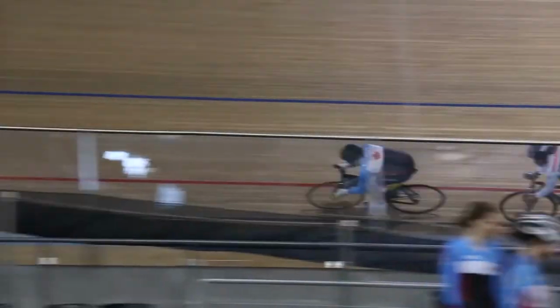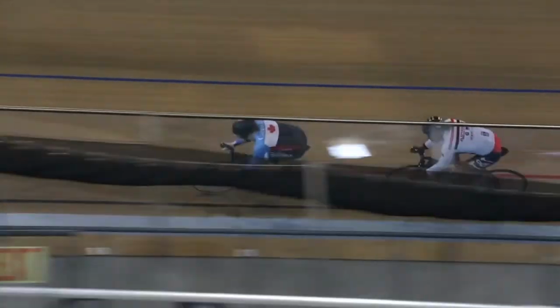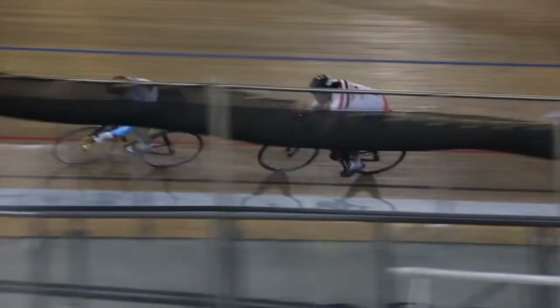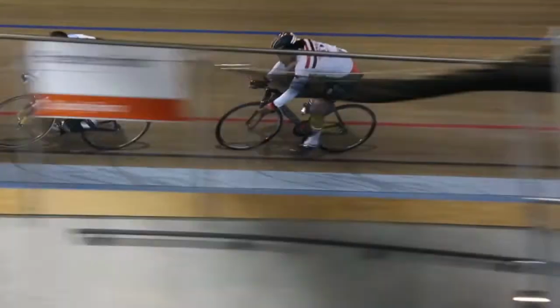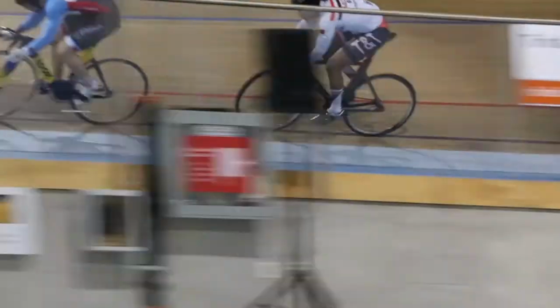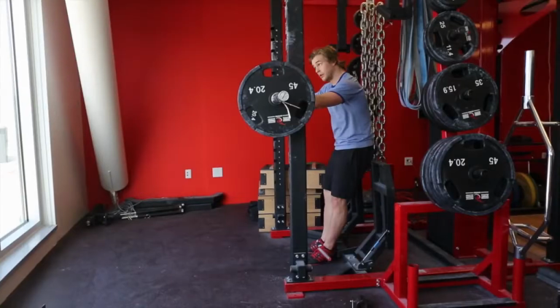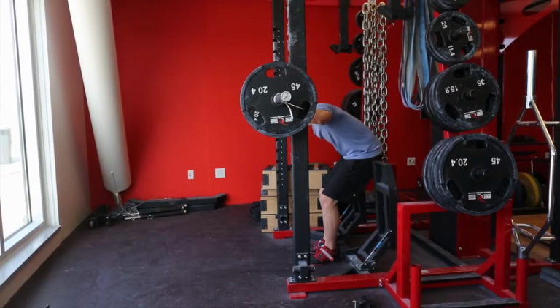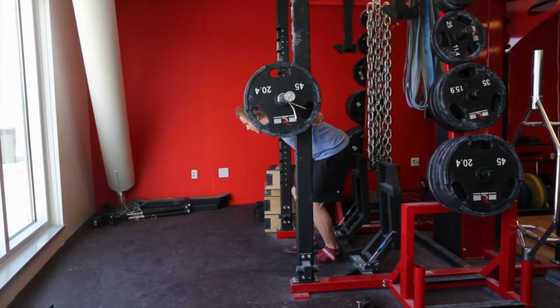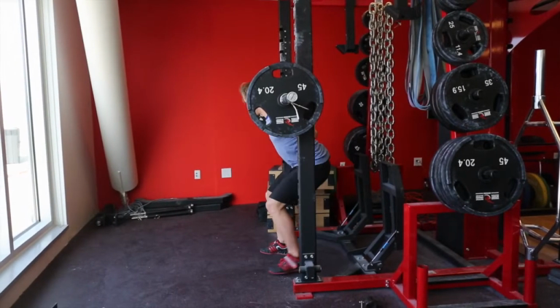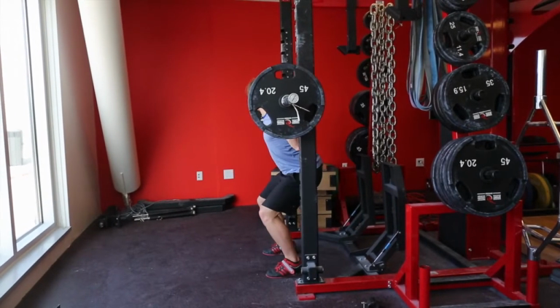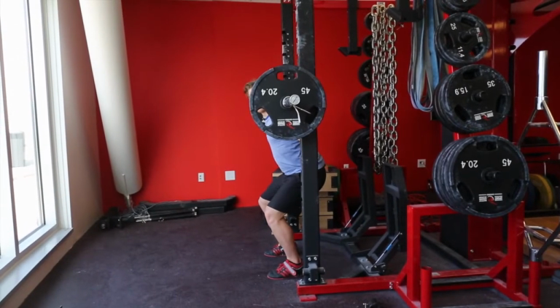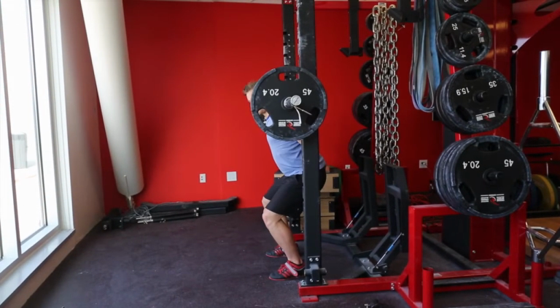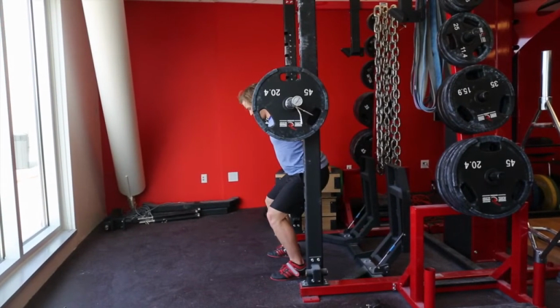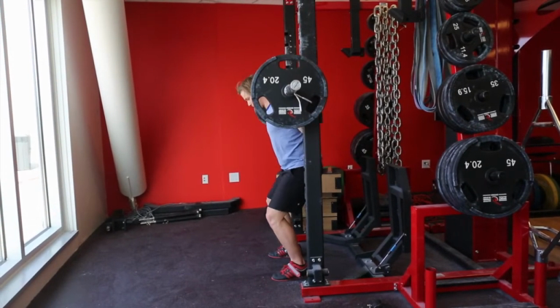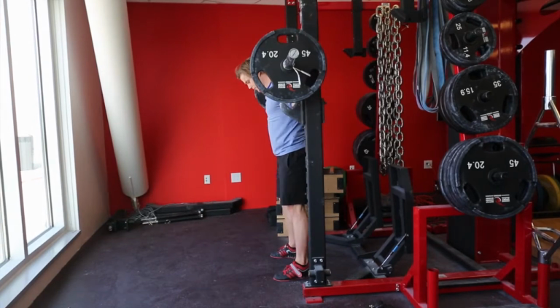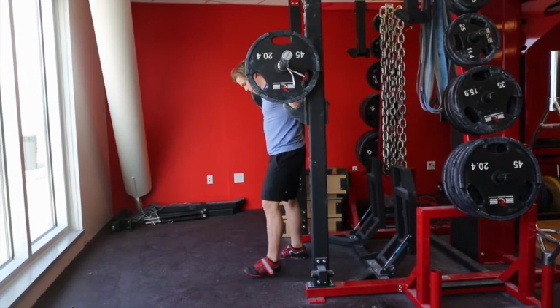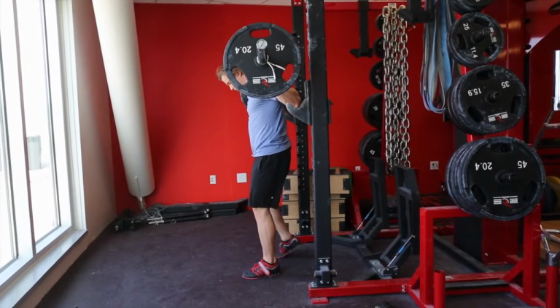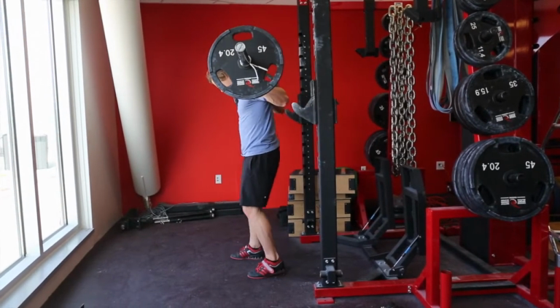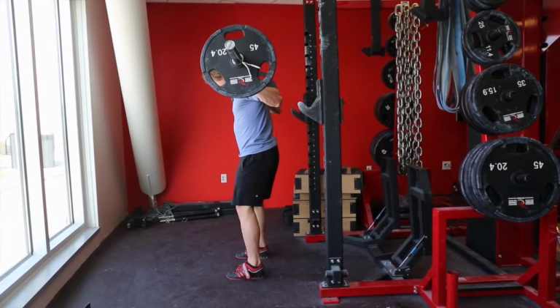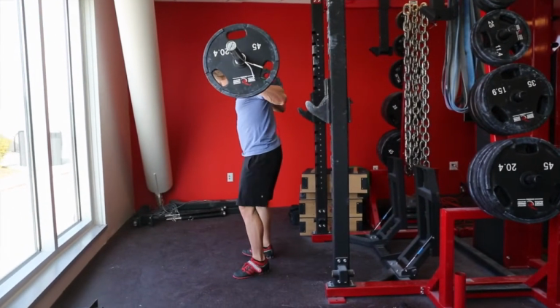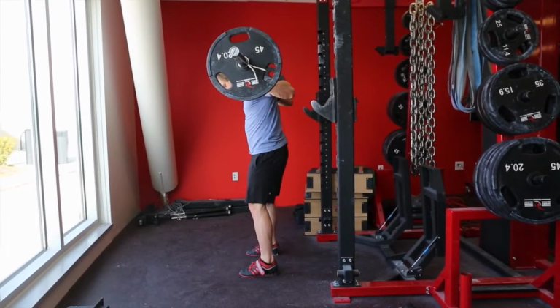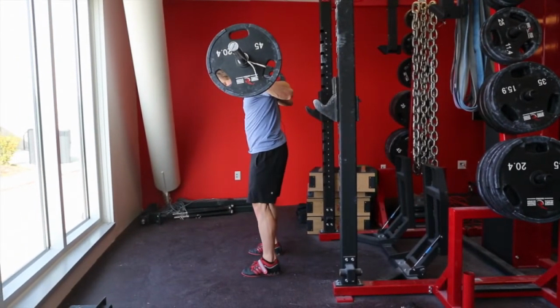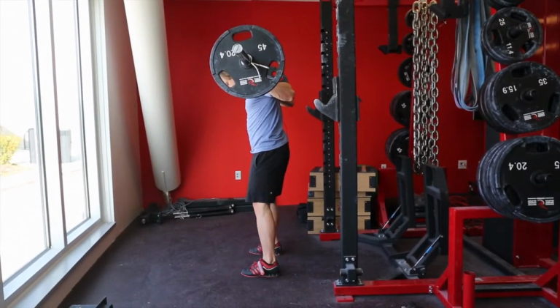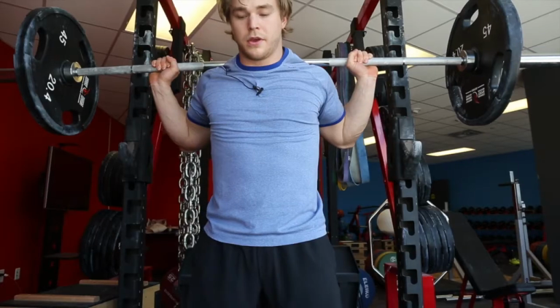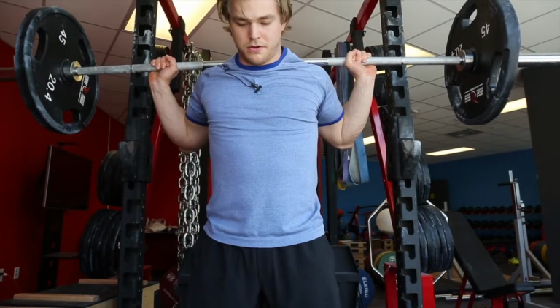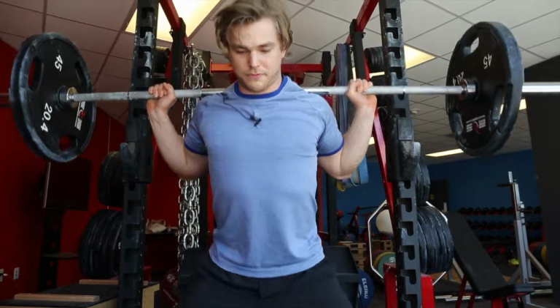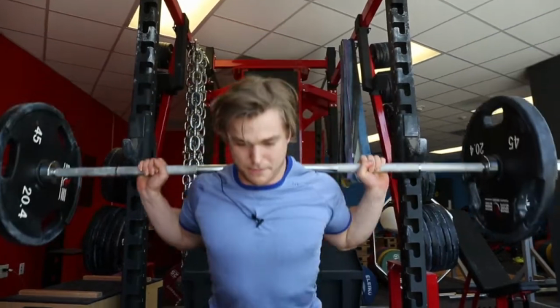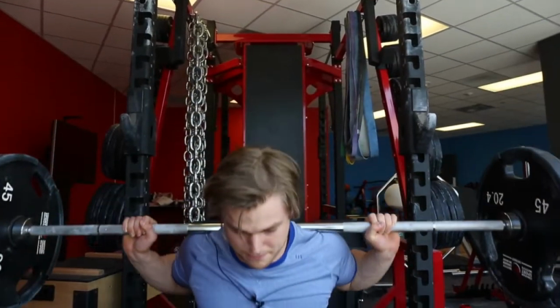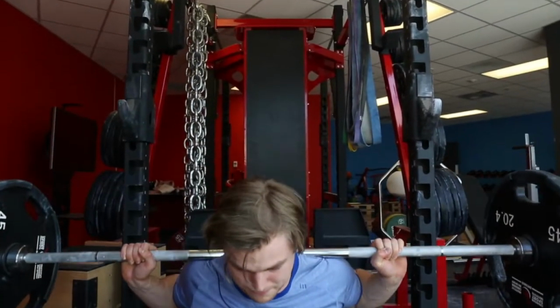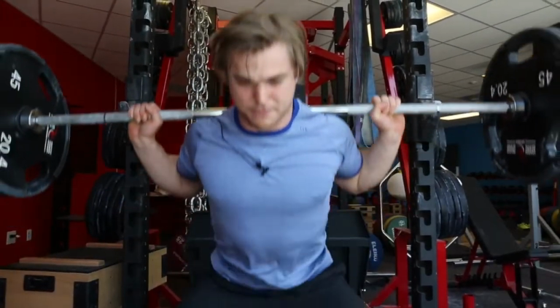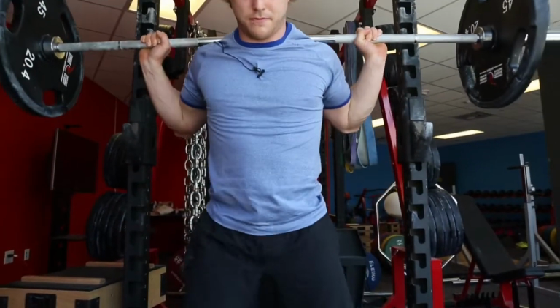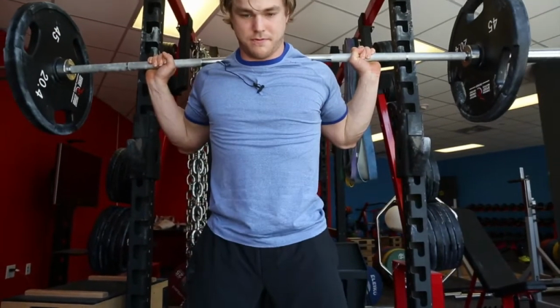We do some work on a track really fast, short sprints, but you also need that big weight strength. The combination of the speed and that big strength creates your power.